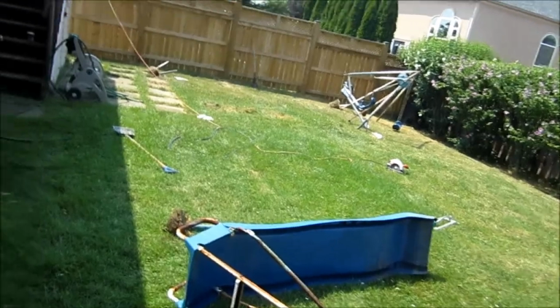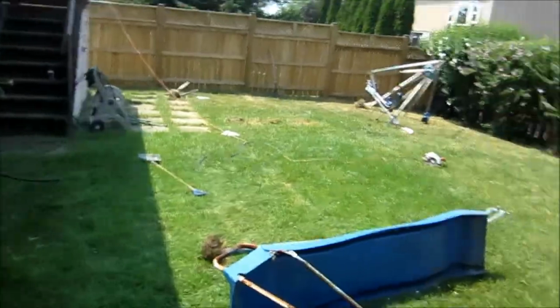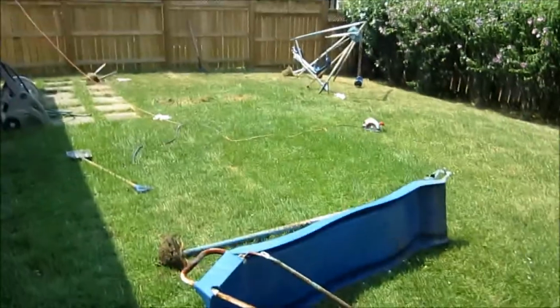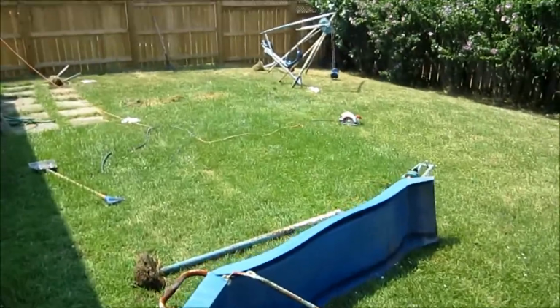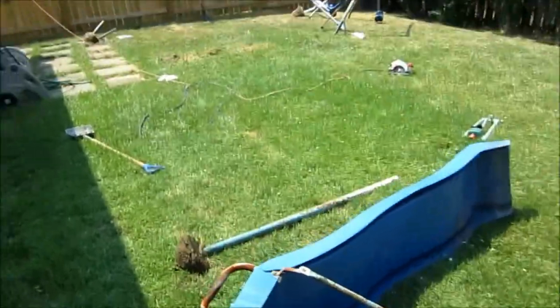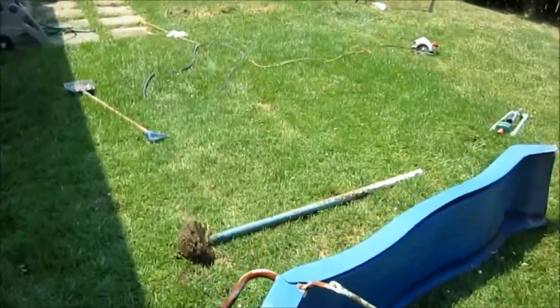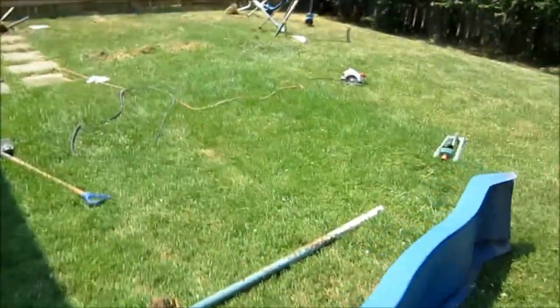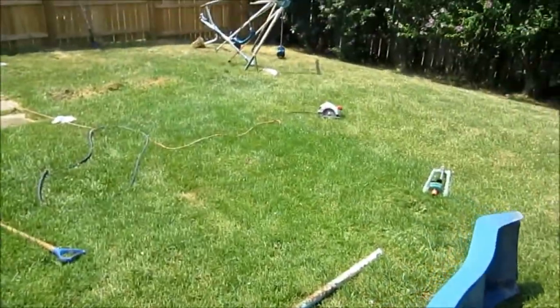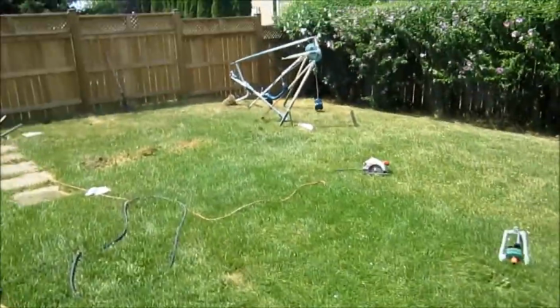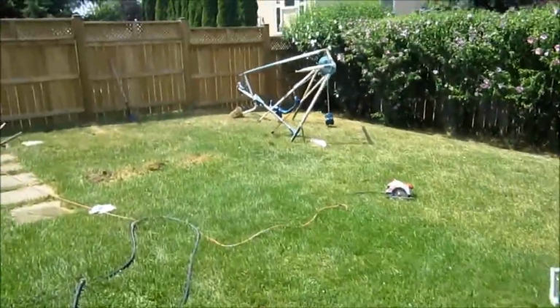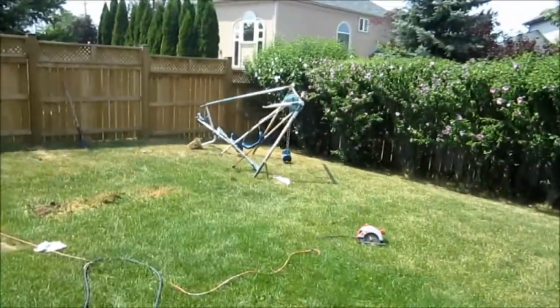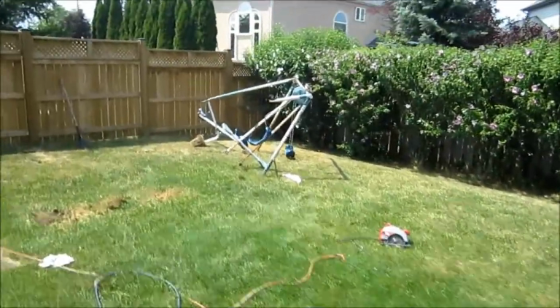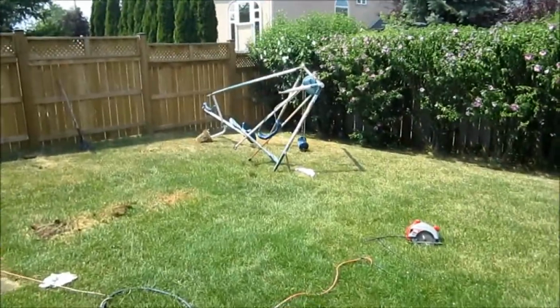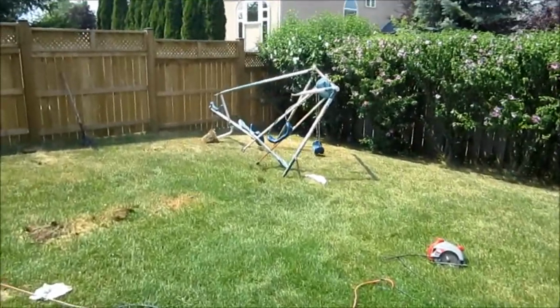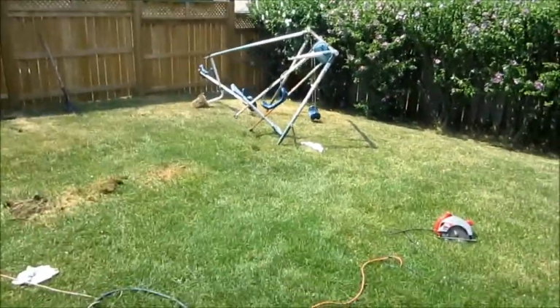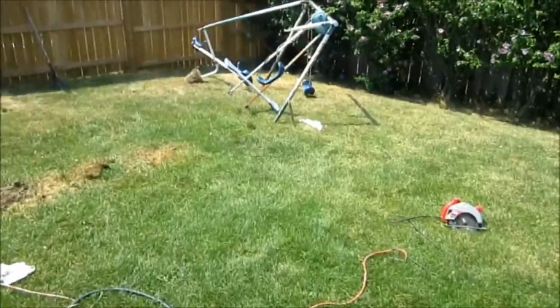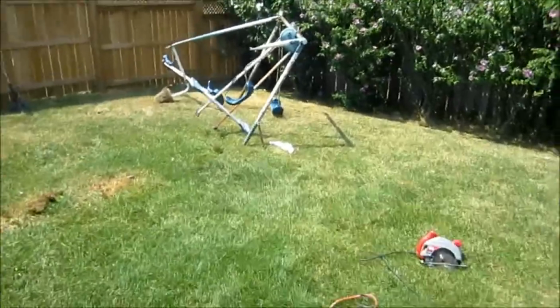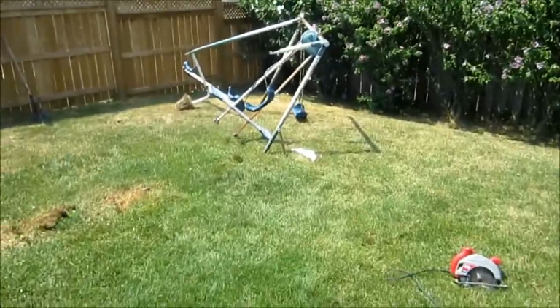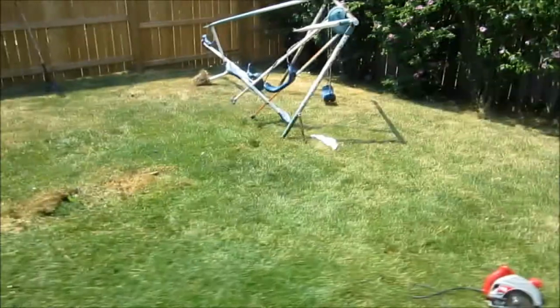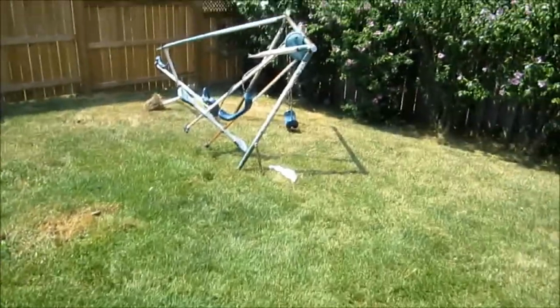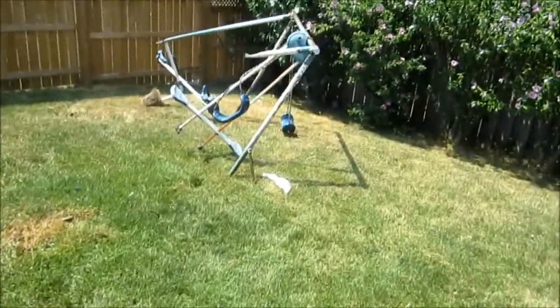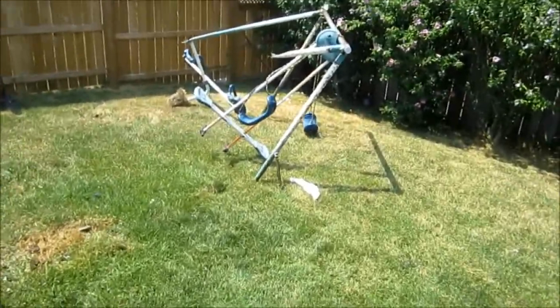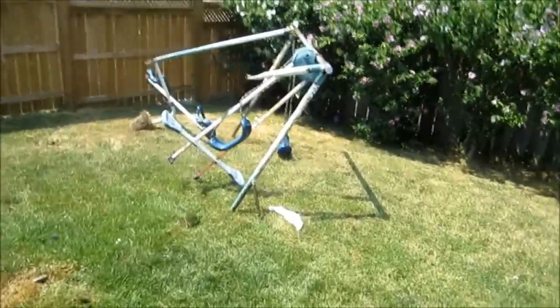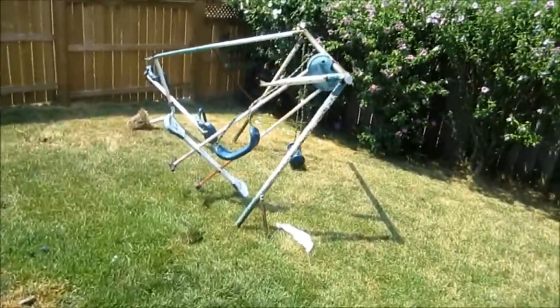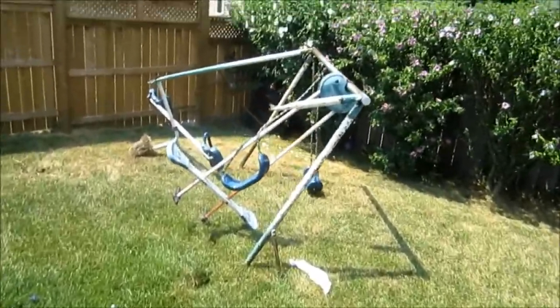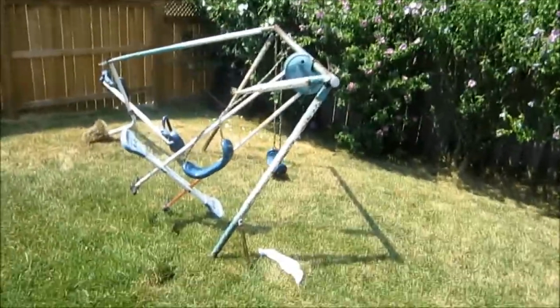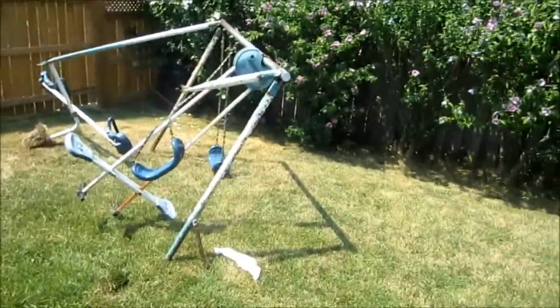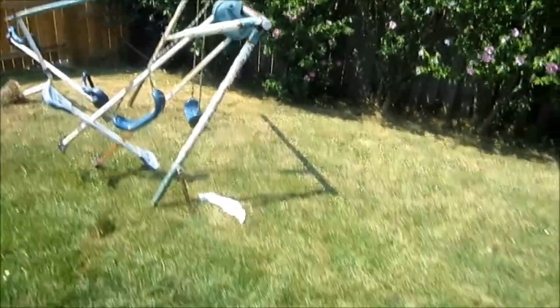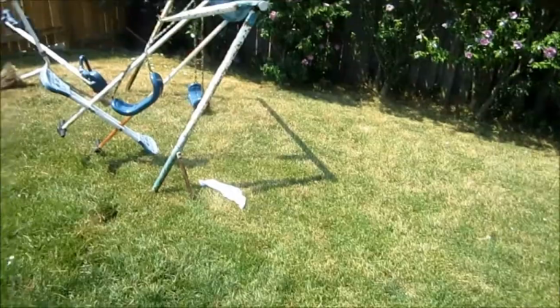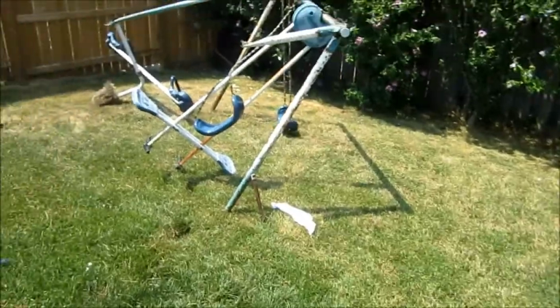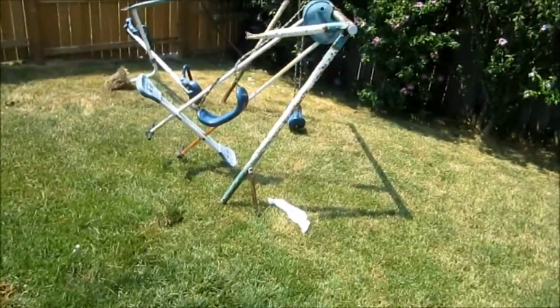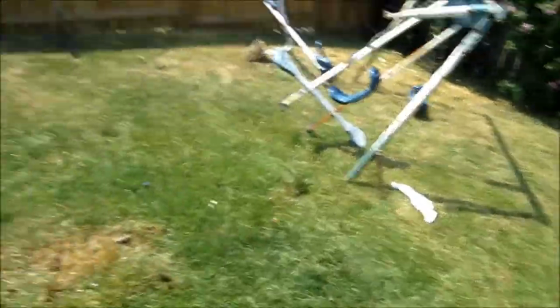Found a beehive. That made for a bit more of an interesting experience. It's out of there, and the bees are like, where is our honey?